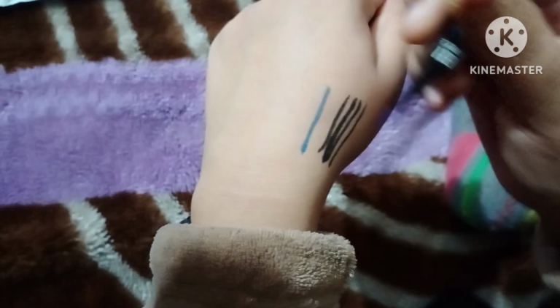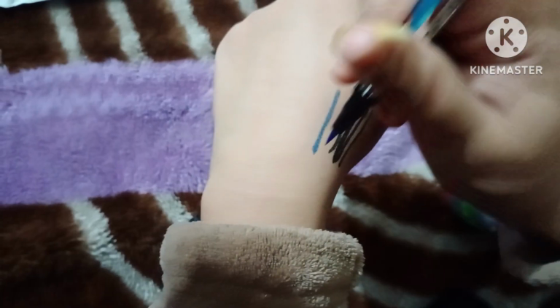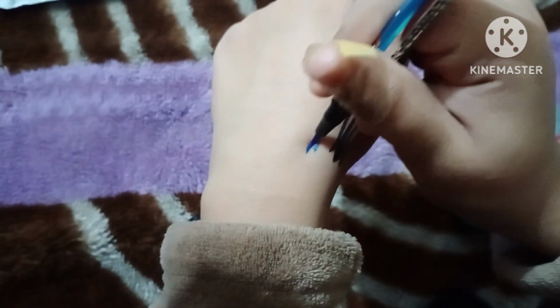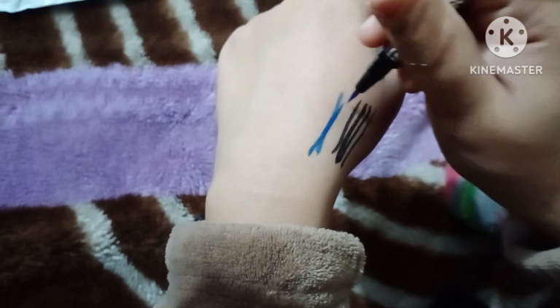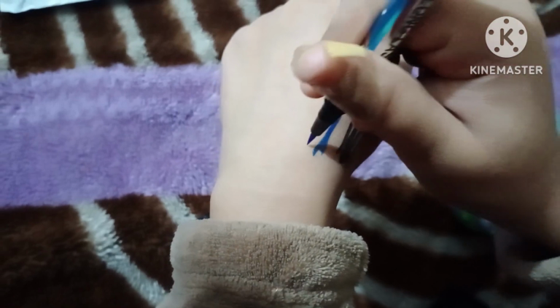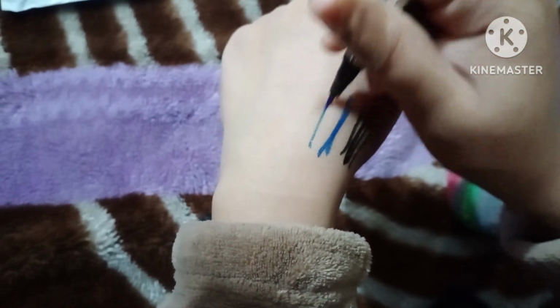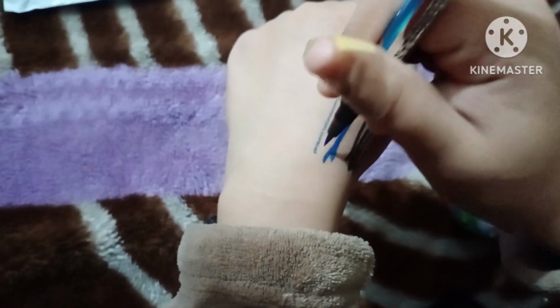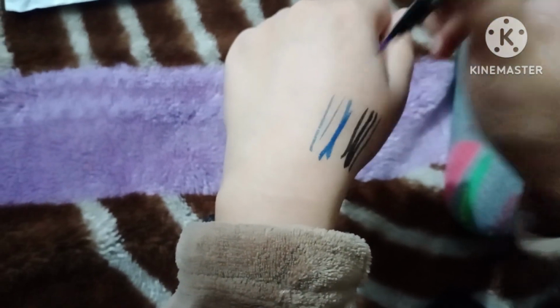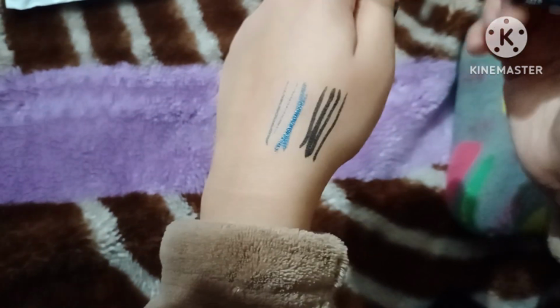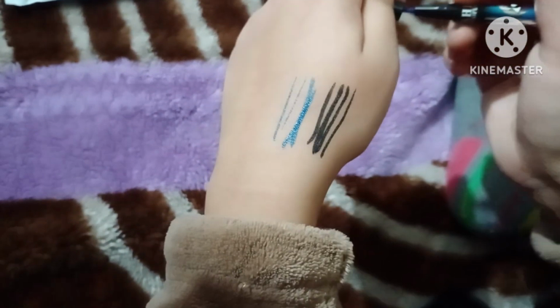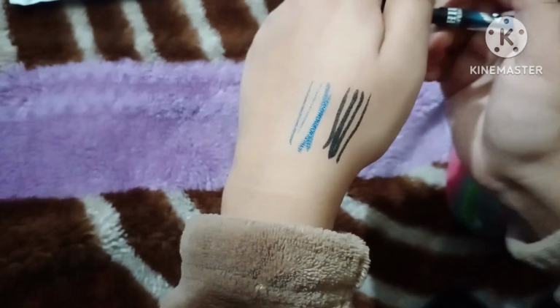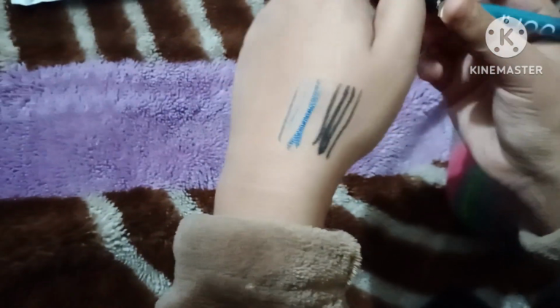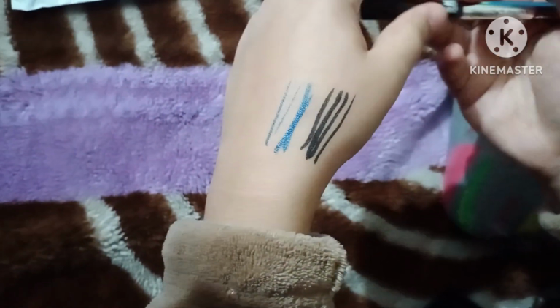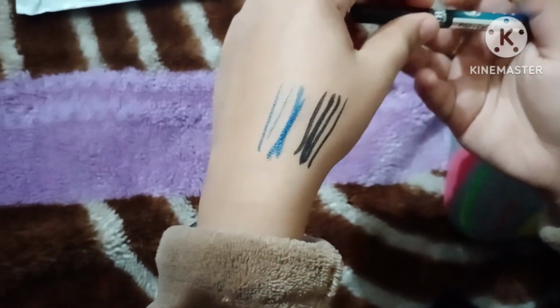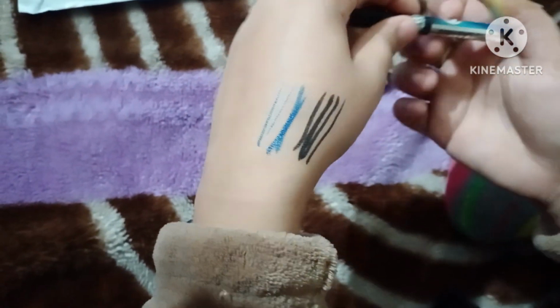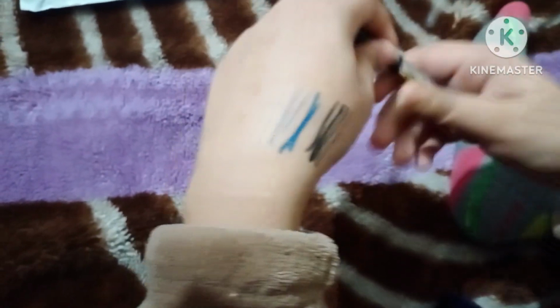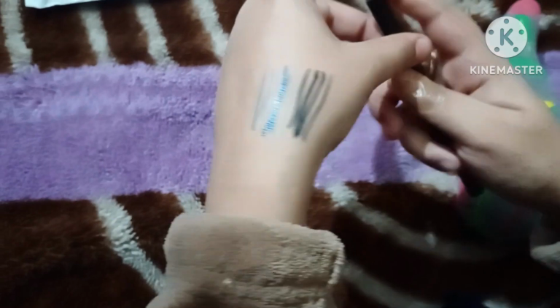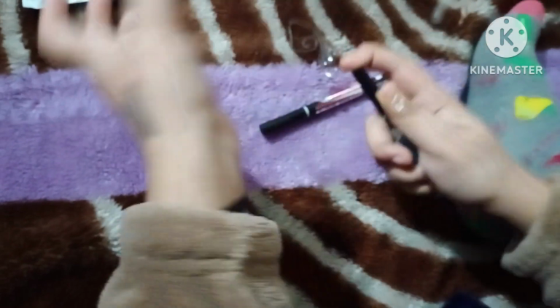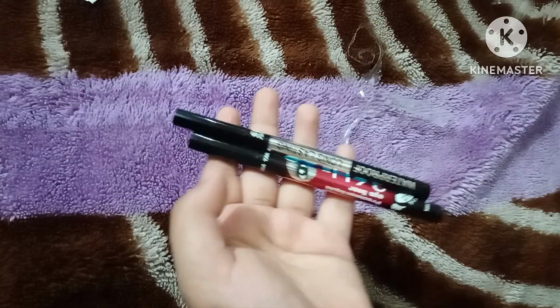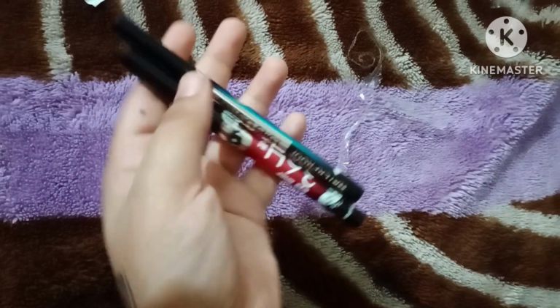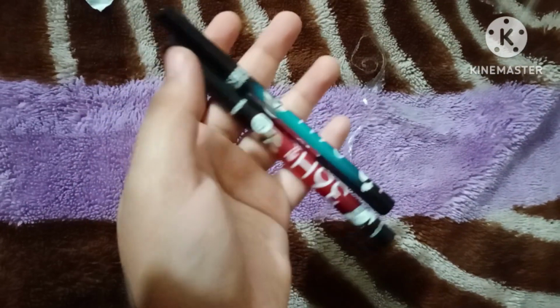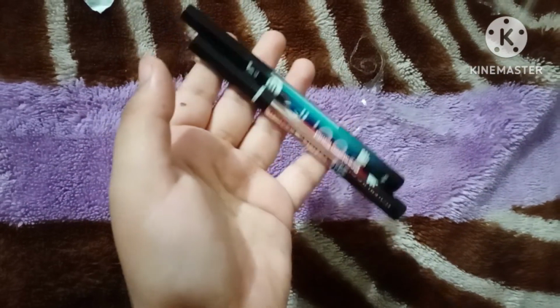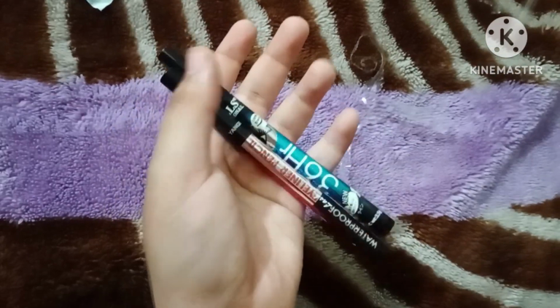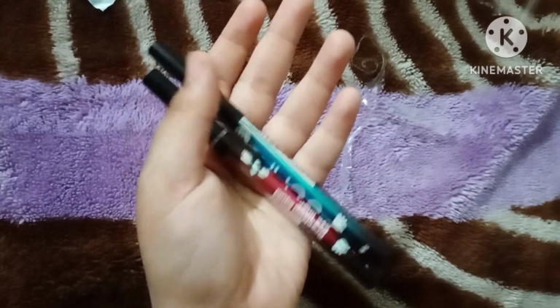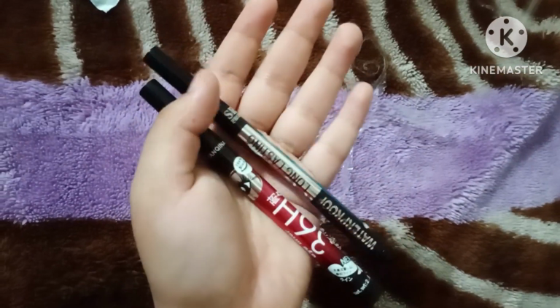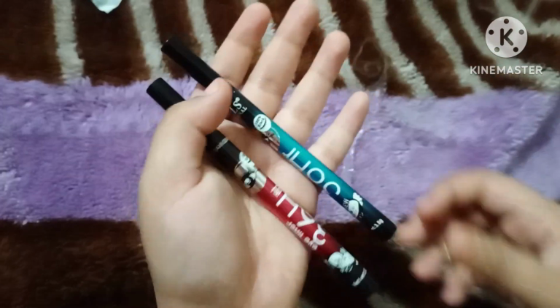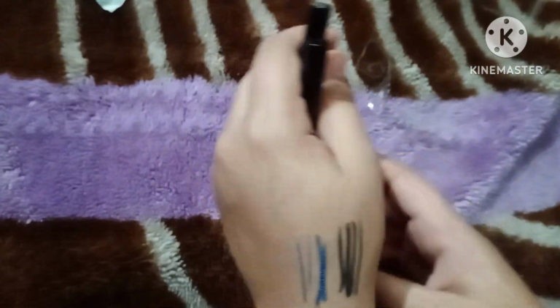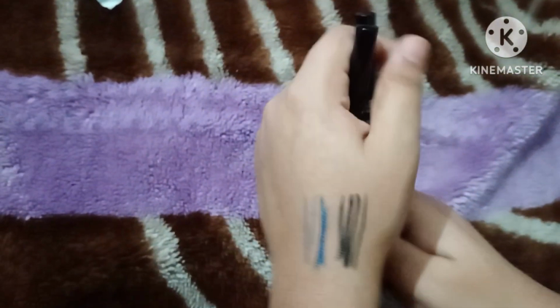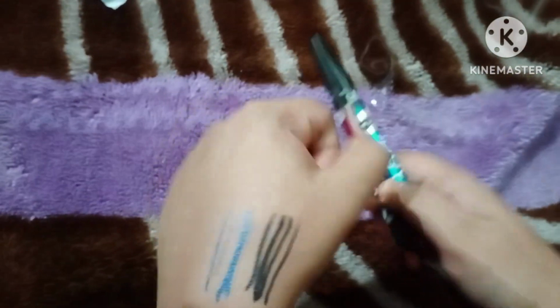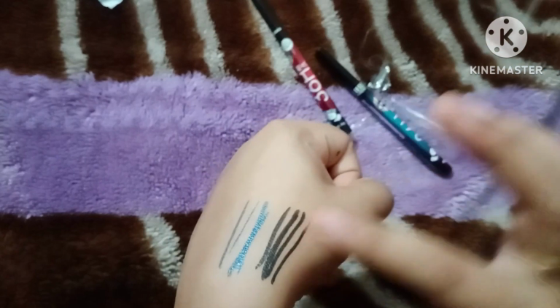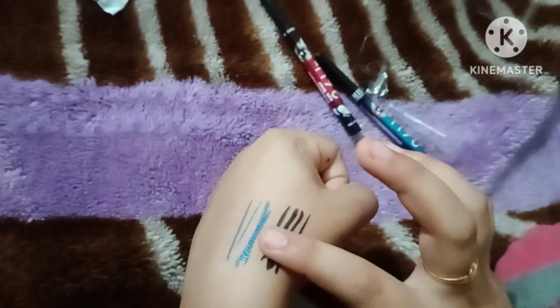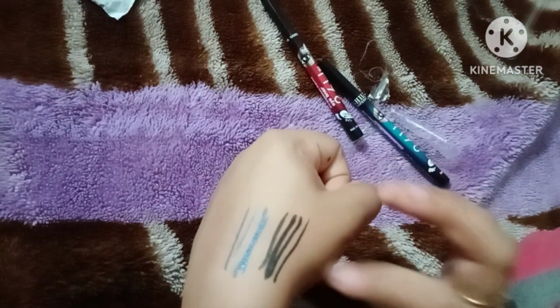This is a blue eyeliner. This is also good. When we use it, I will show you. I got two colors — this is blue and black. Now, you can see it. These colors are blue and black.